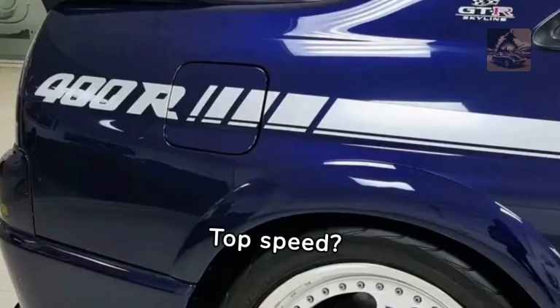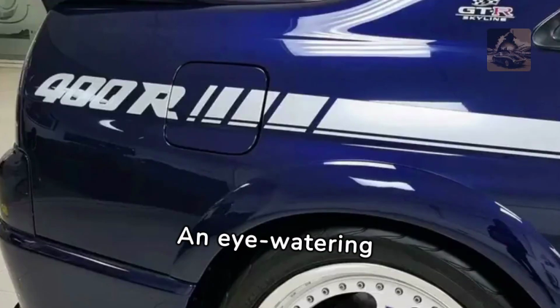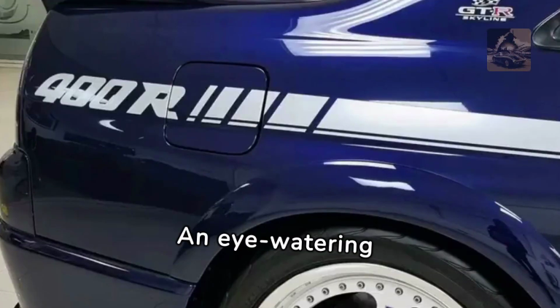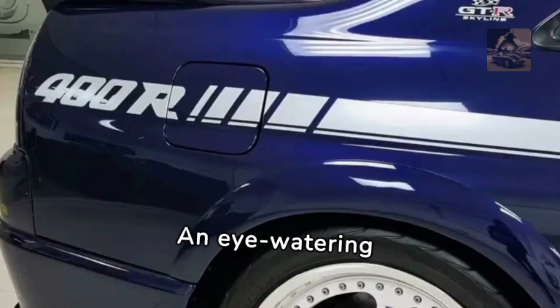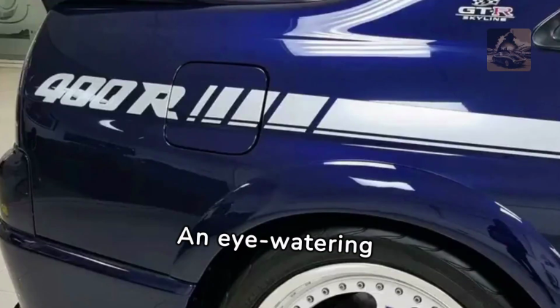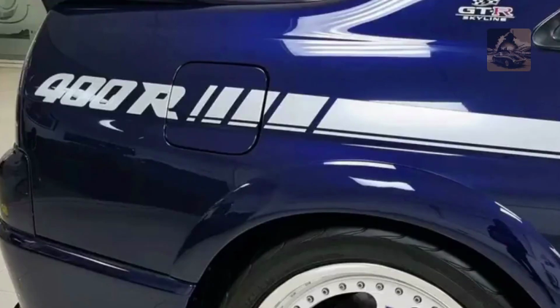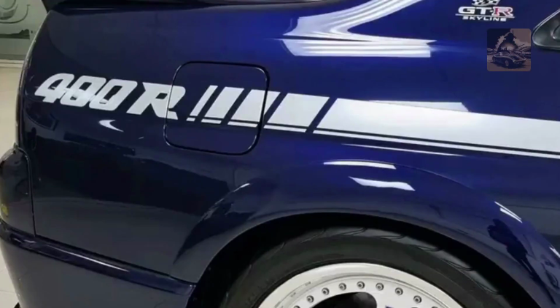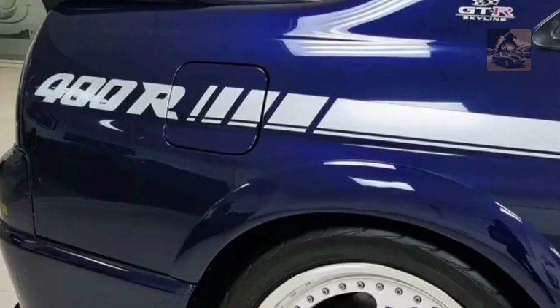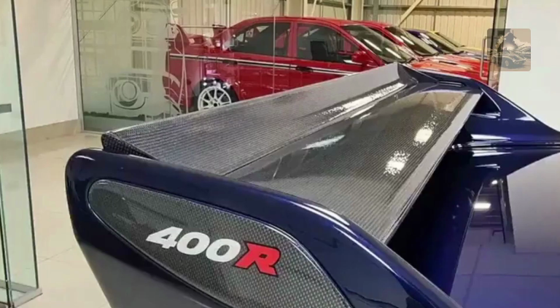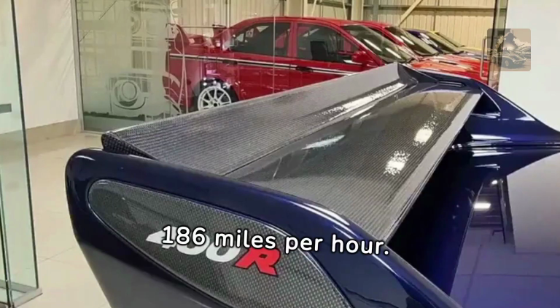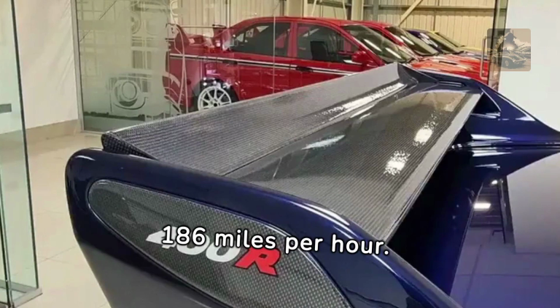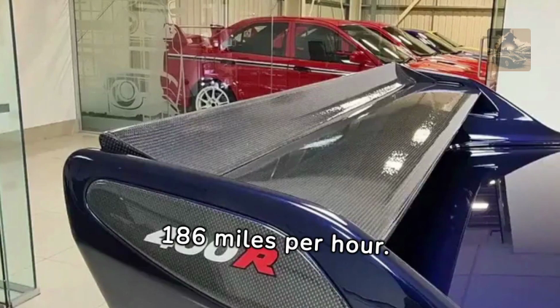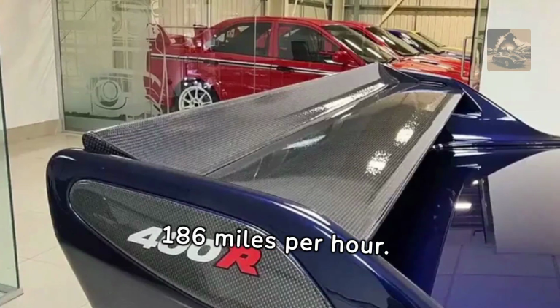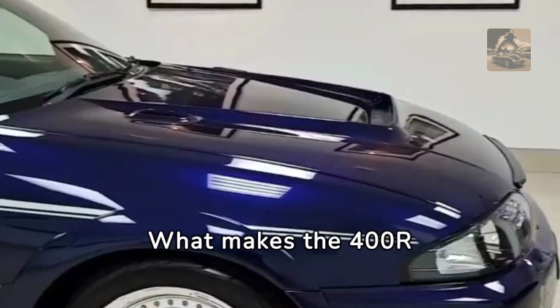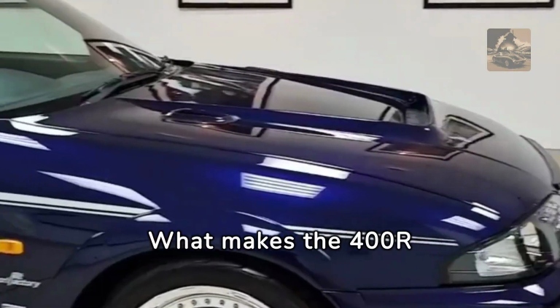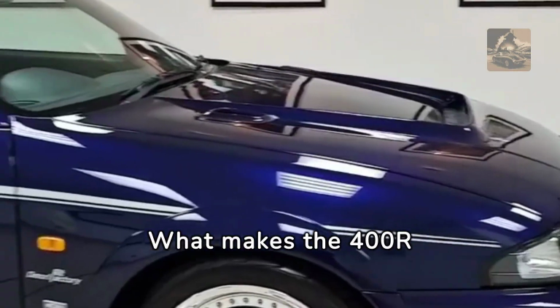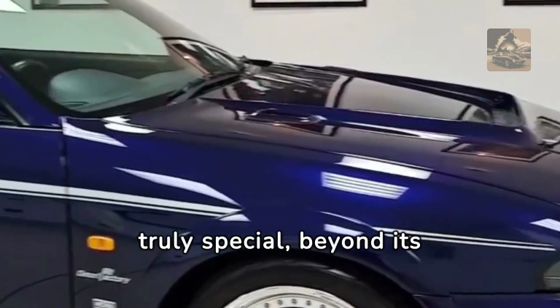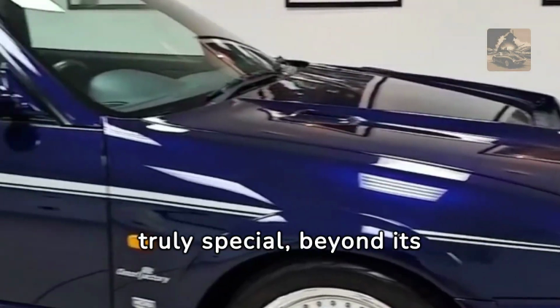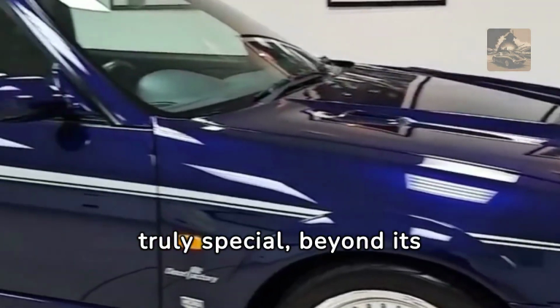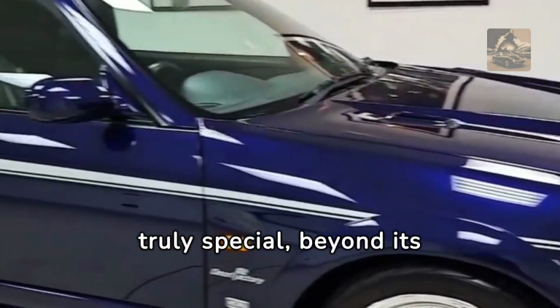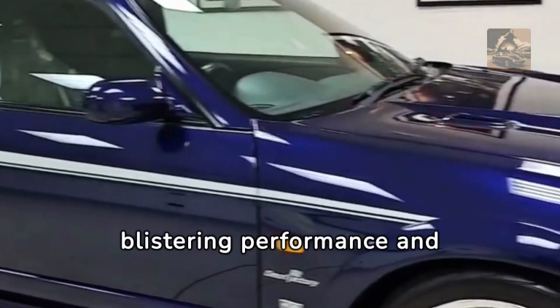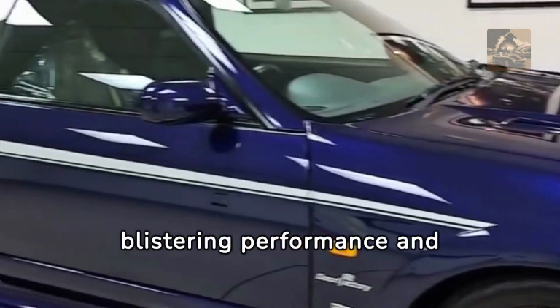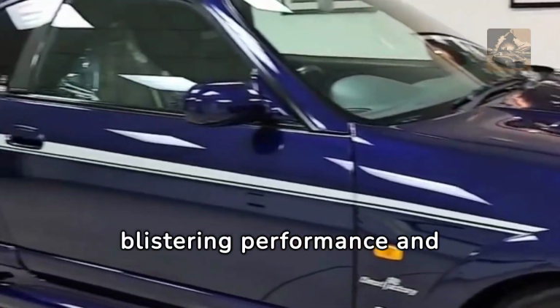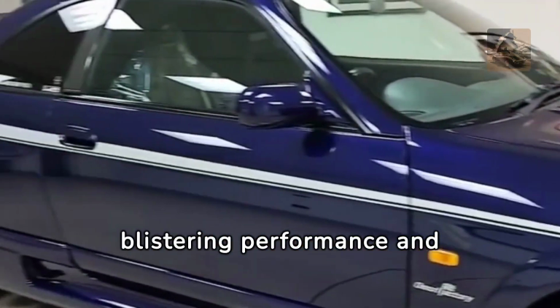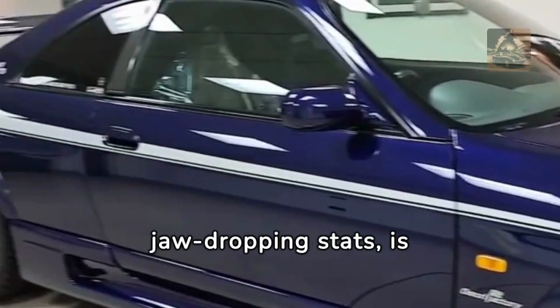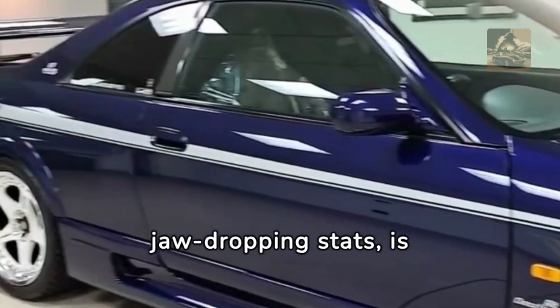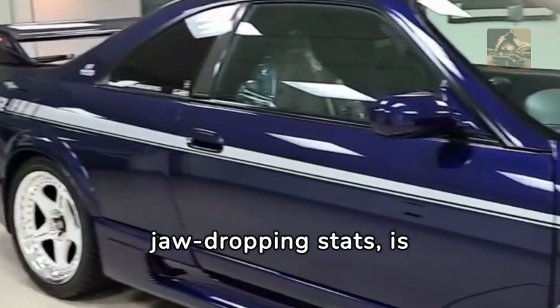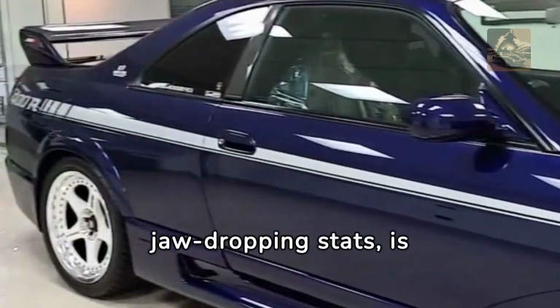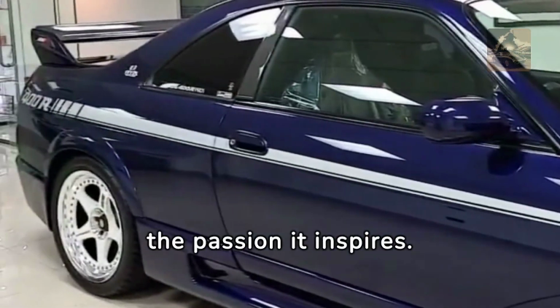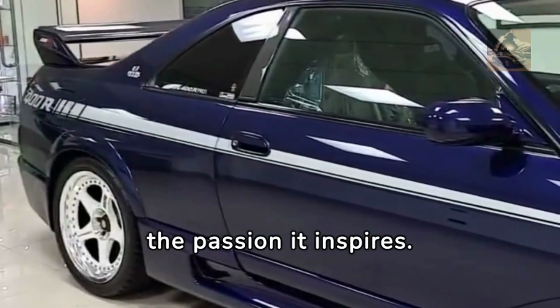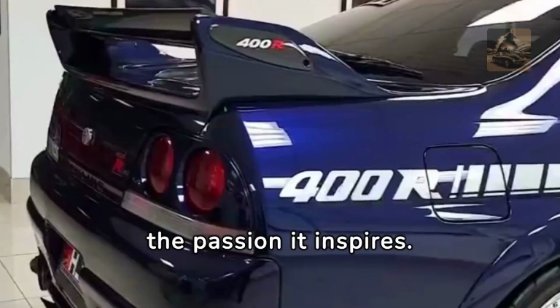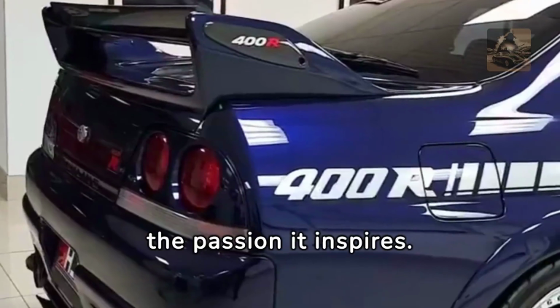Top speed? An eye-watering 186 miles per hour. What makes the 400R truly special, beyond its blistering performance and jaw-dropping stats, is the passion it inspires.